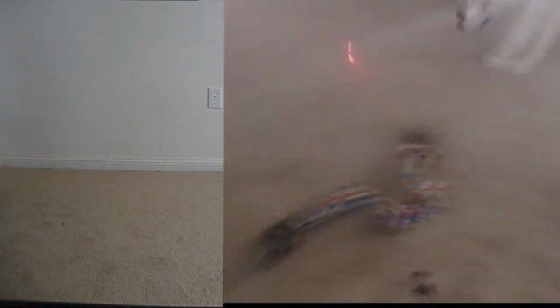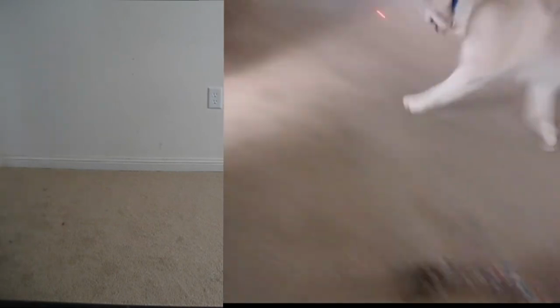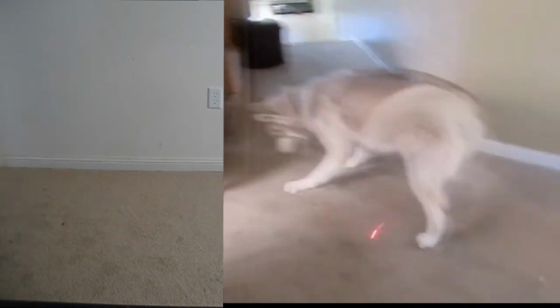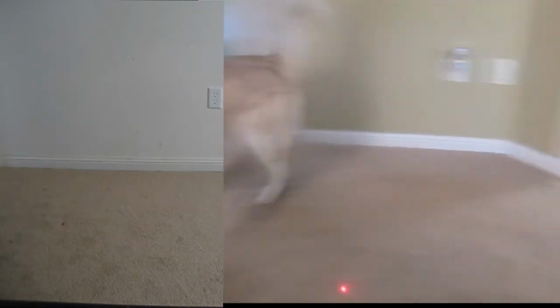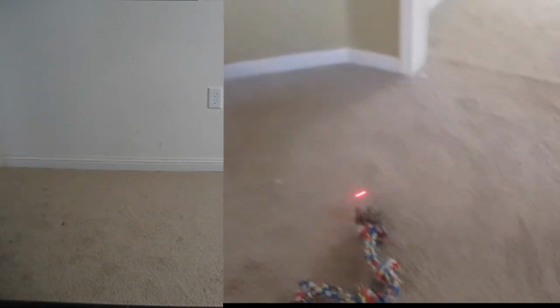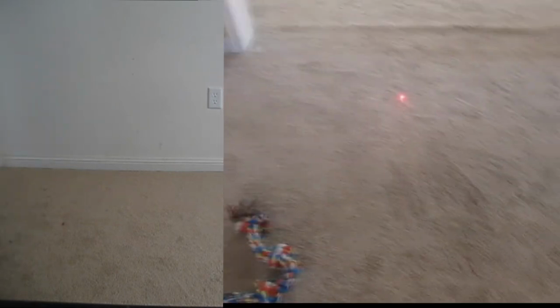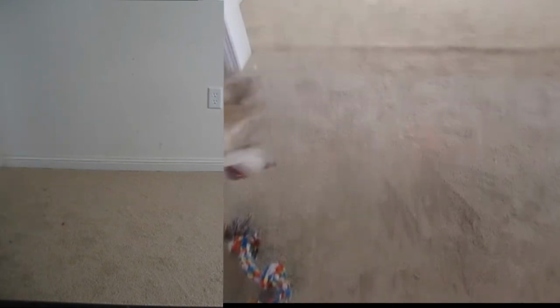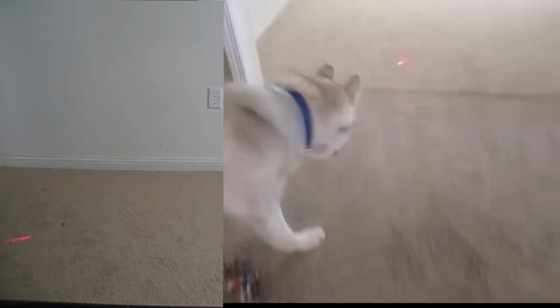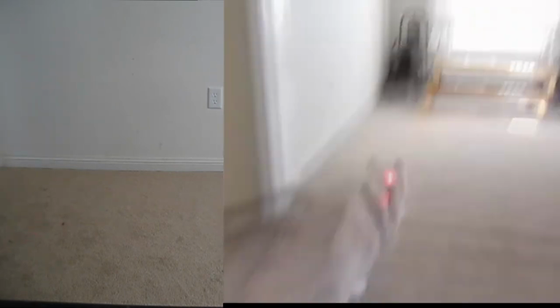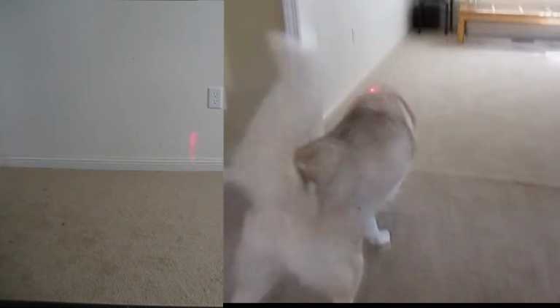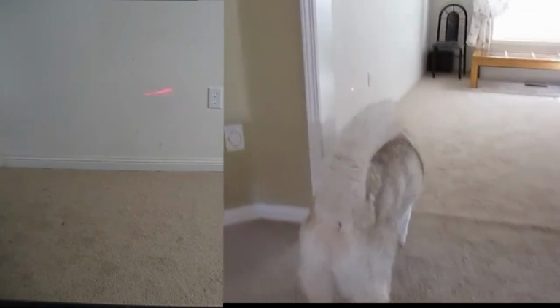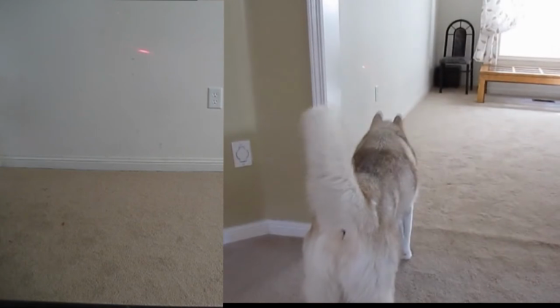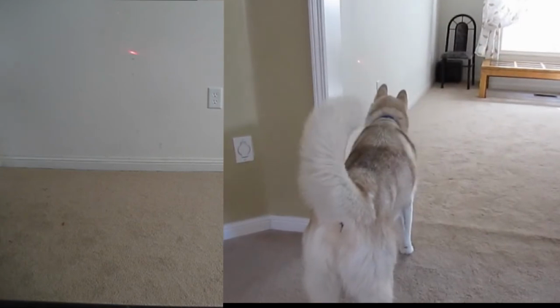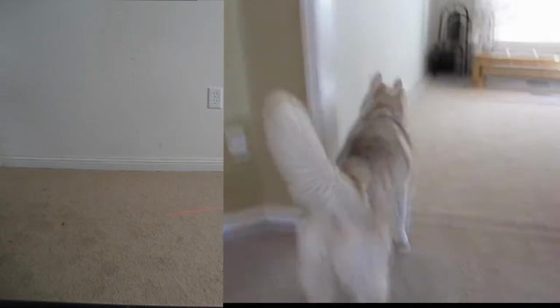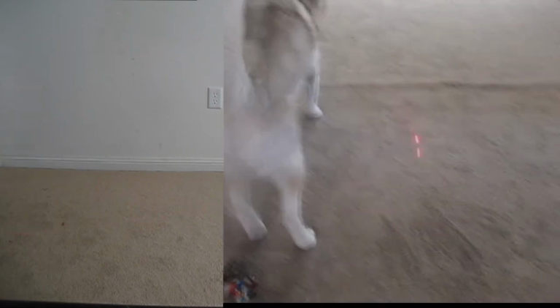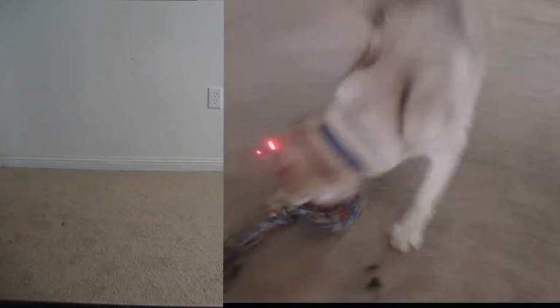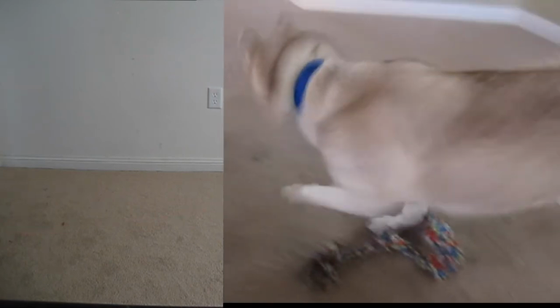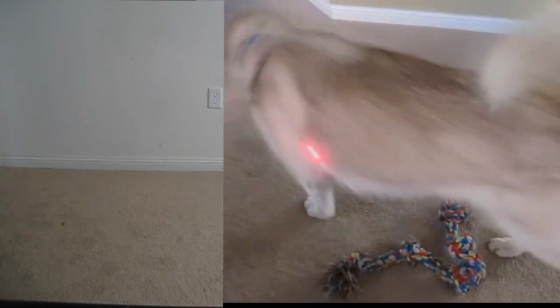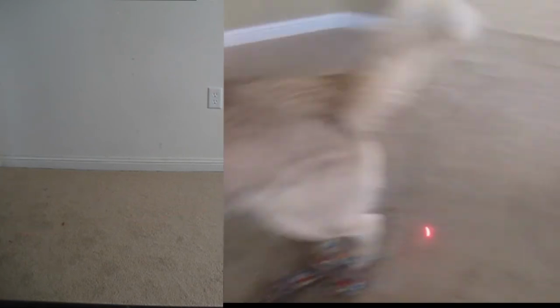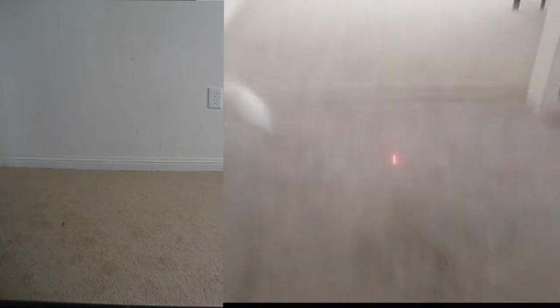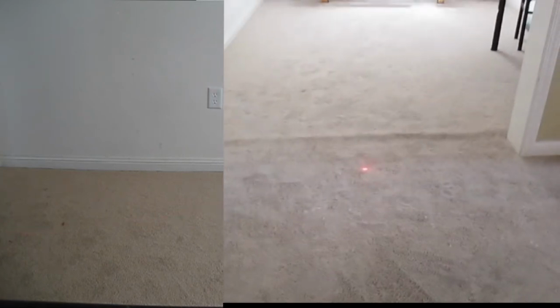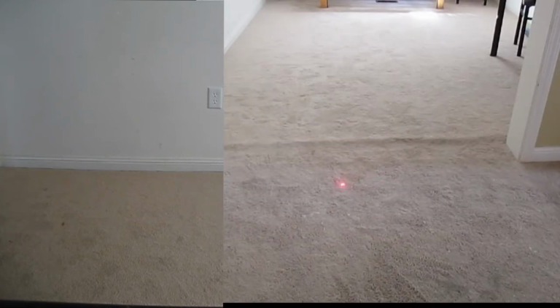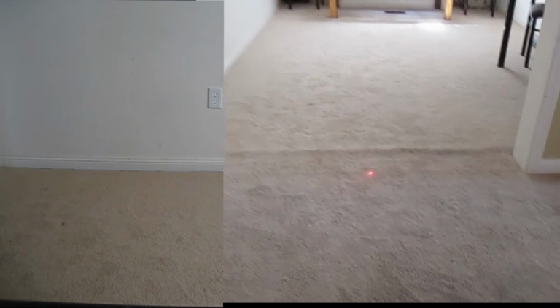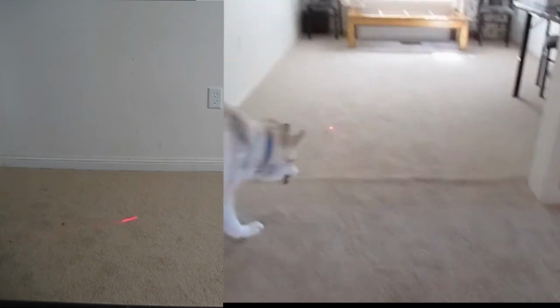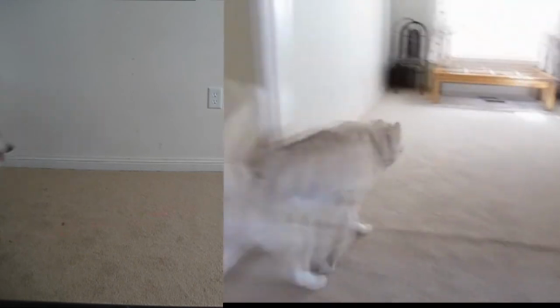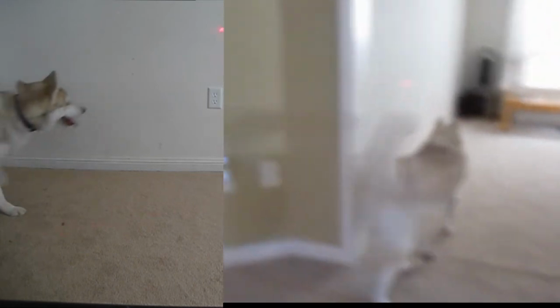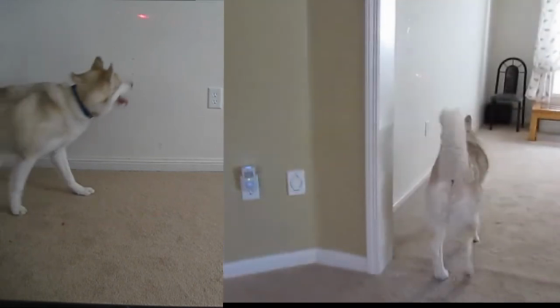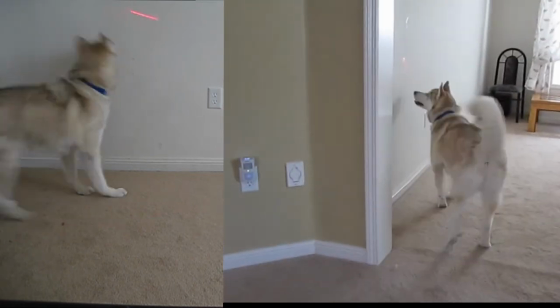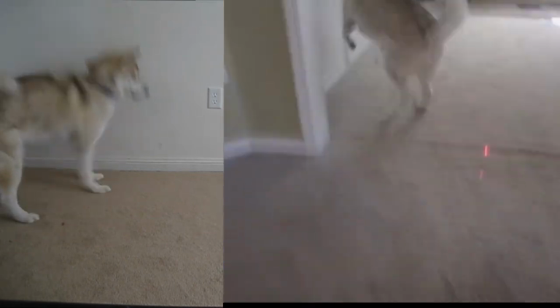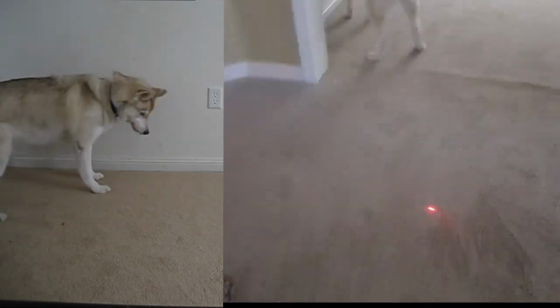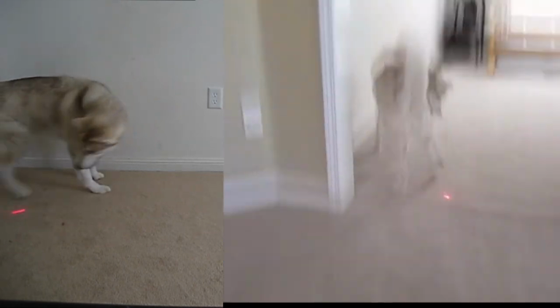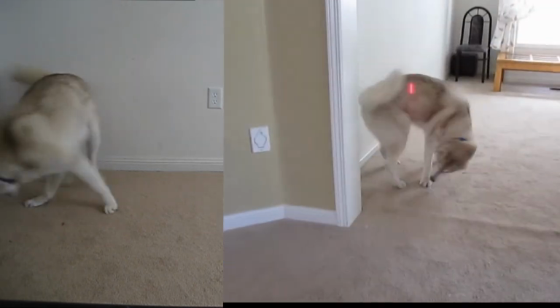Sometimes he won't jump, but if he's really hyper... he's not hyper right now. It's maybe one o'clock and he's usually not active at this time, but this is the only time I can make a proper video without a lot of noise in the background. Oh, he's about to jump!